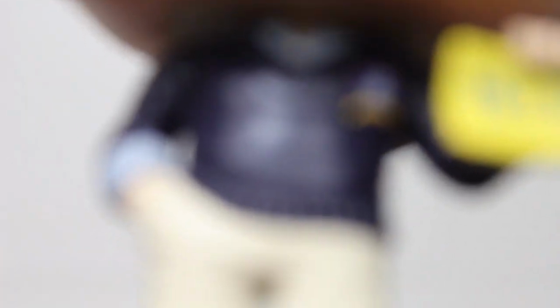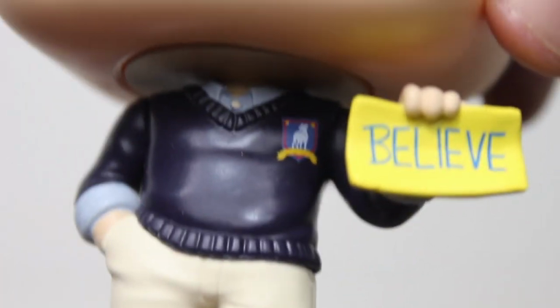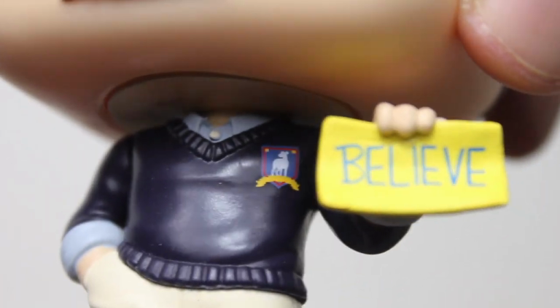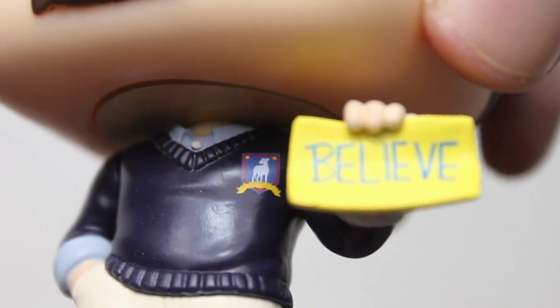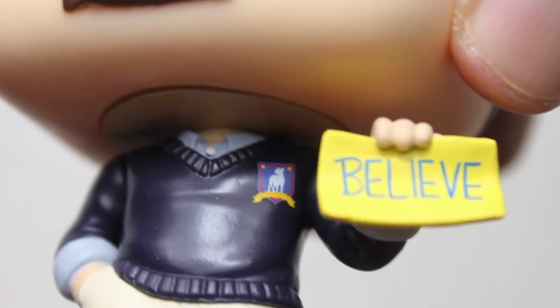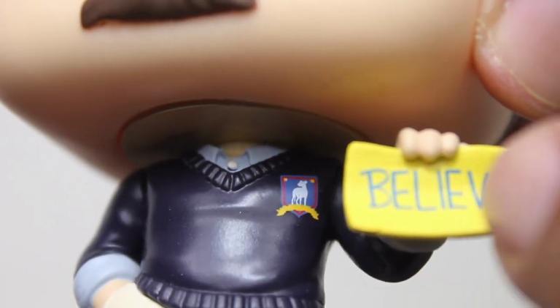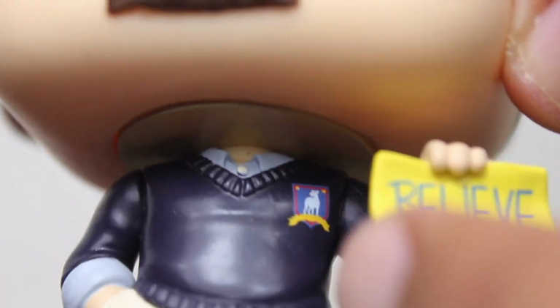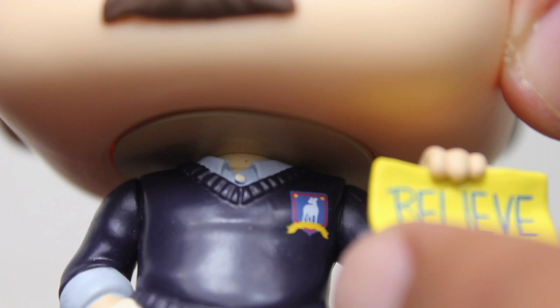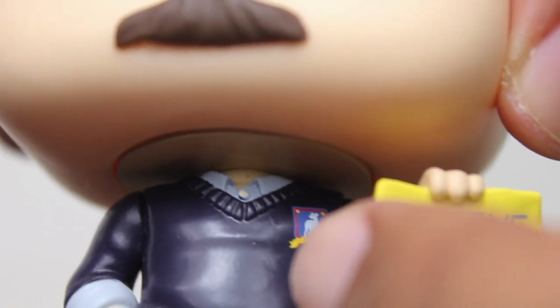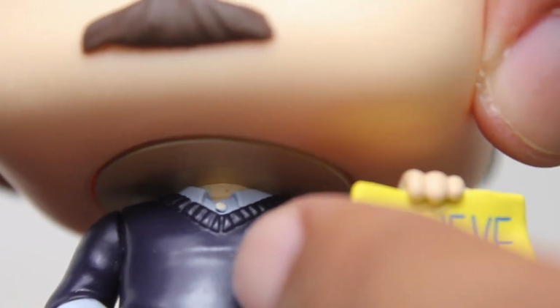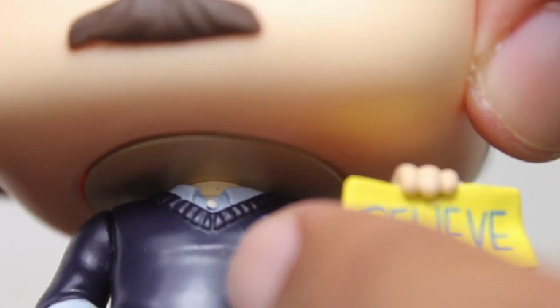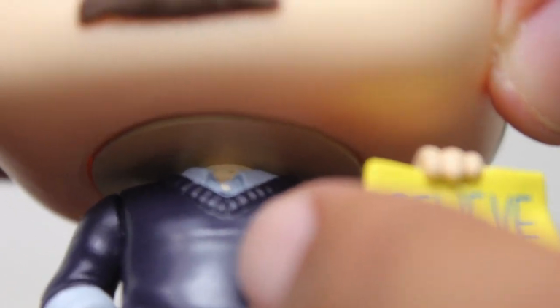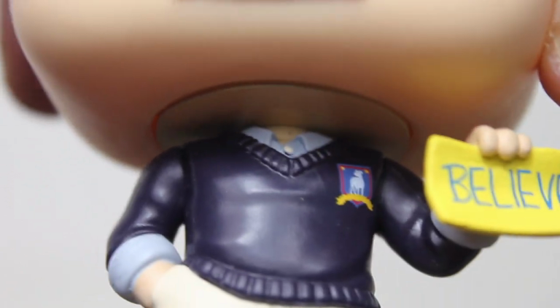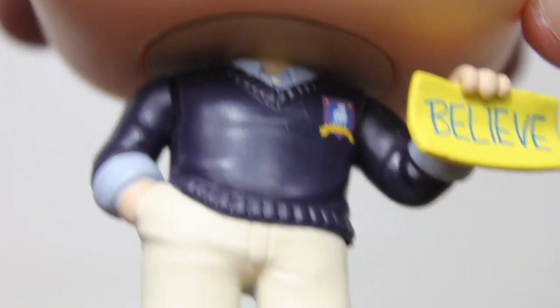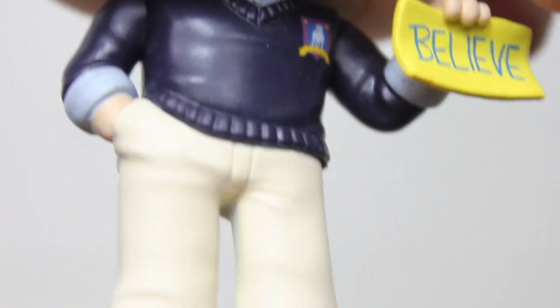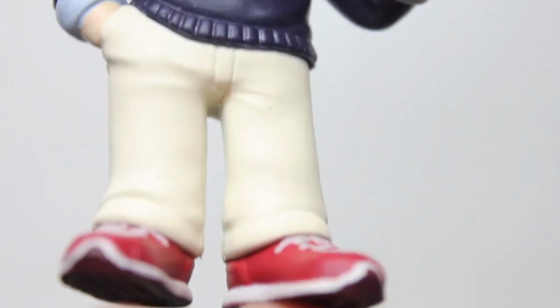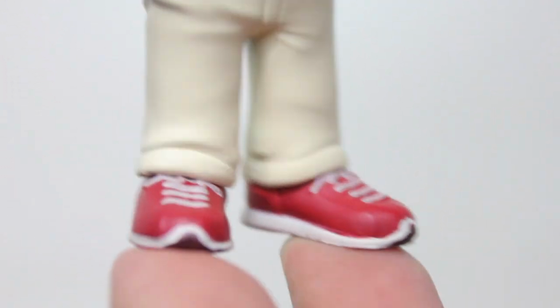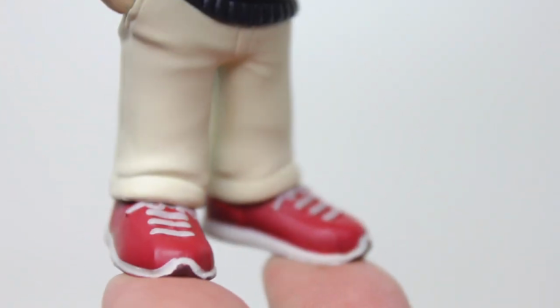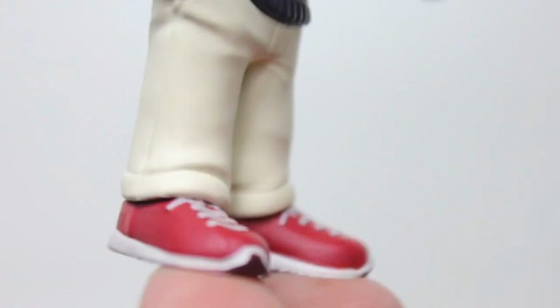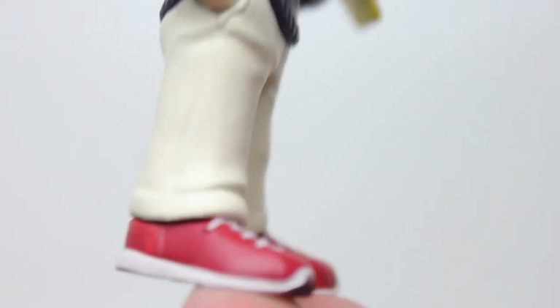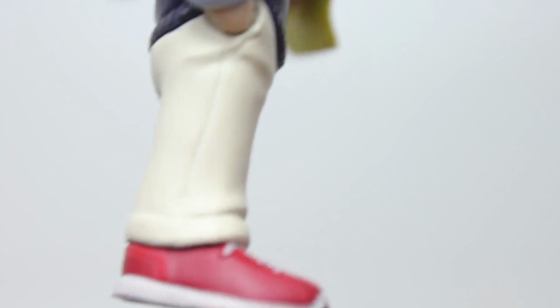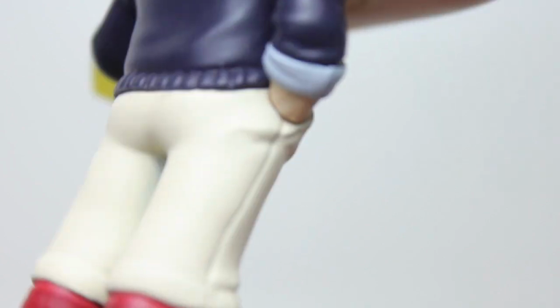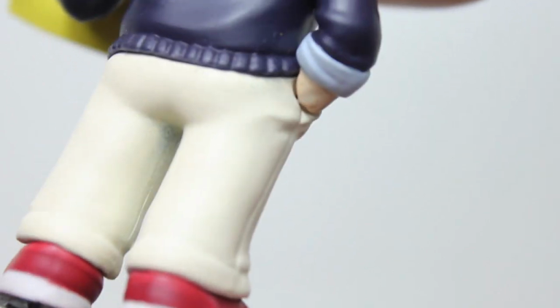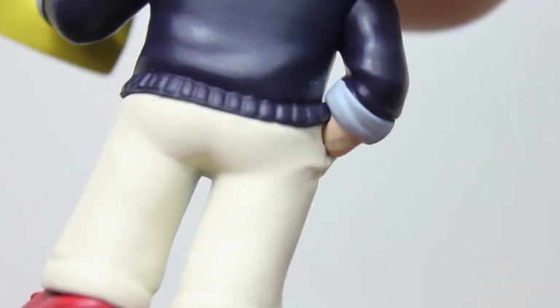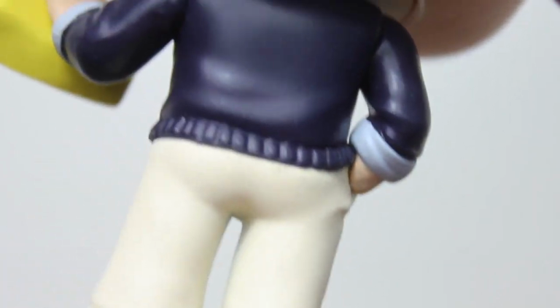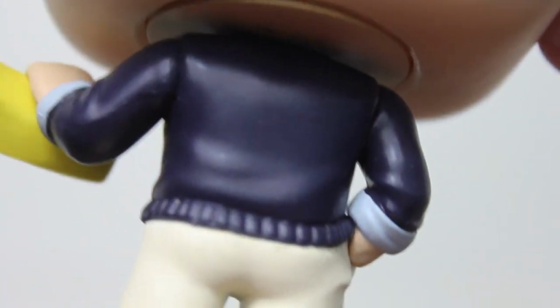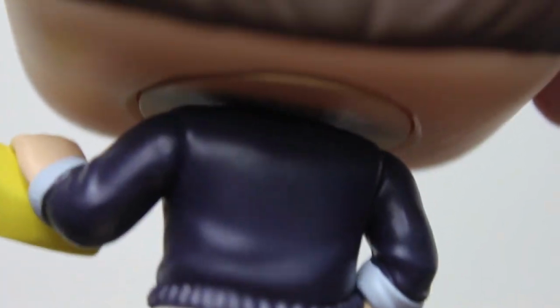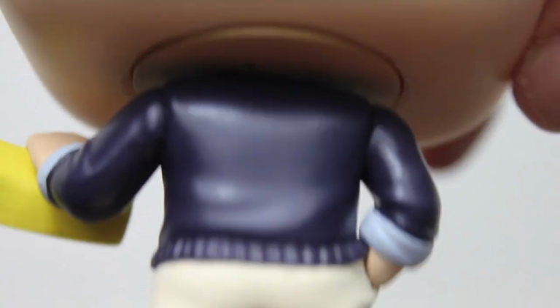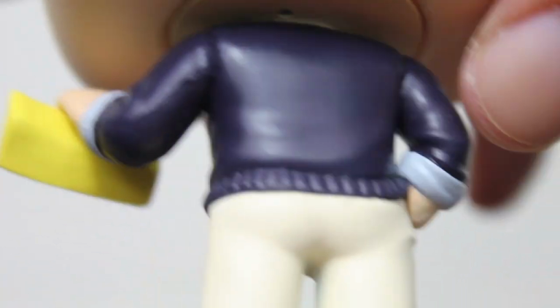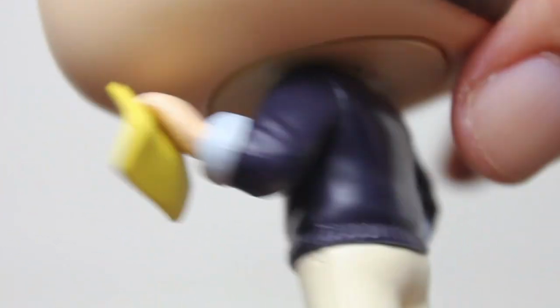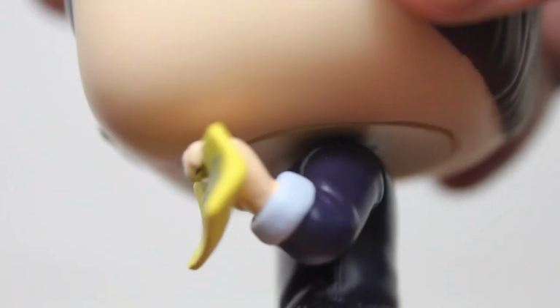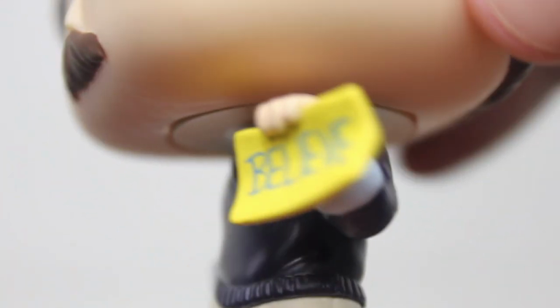Details on this pop are really nice. The Richmond logo on his sweater, the paint for his shirt and the little button on his shirt, the details on his shoes, the wrinkling of the sculpt for the pants and the sweater — all really well done.